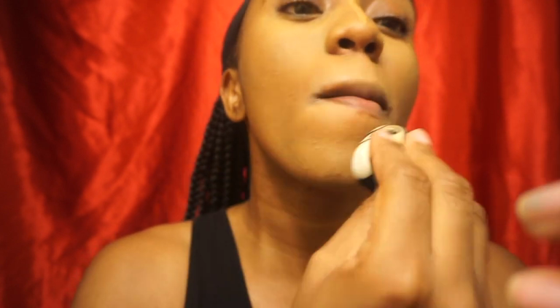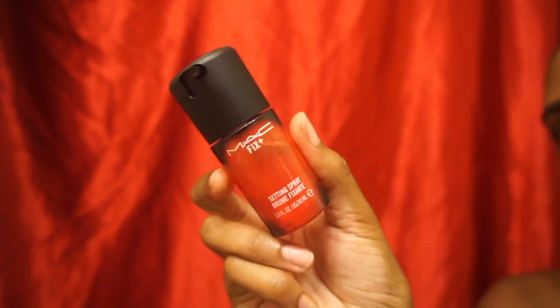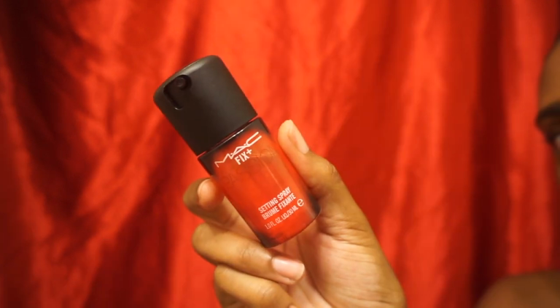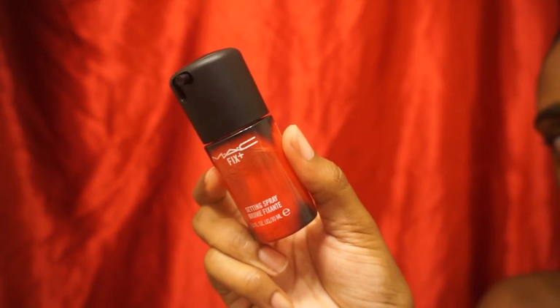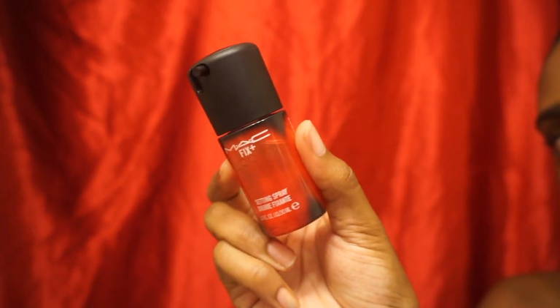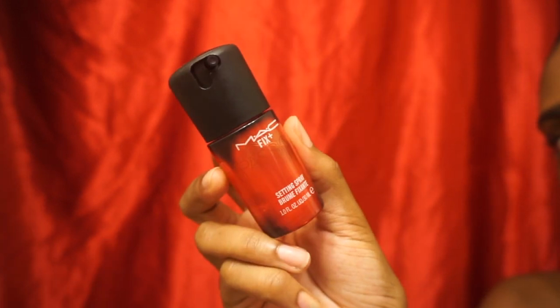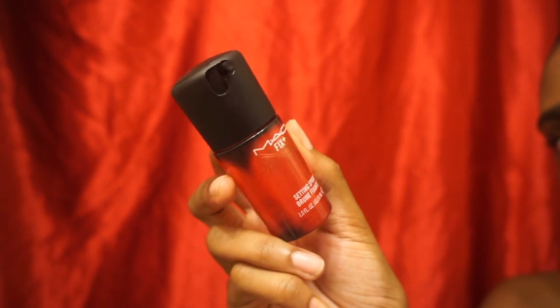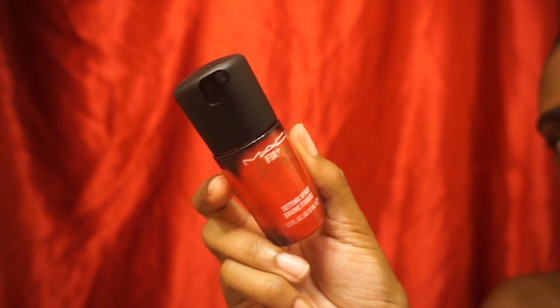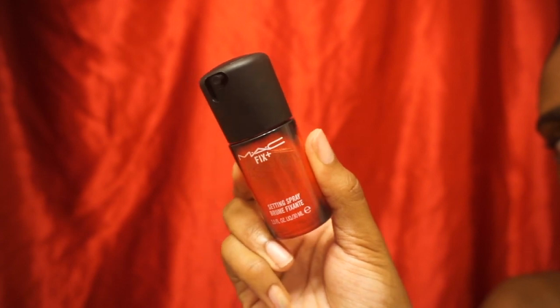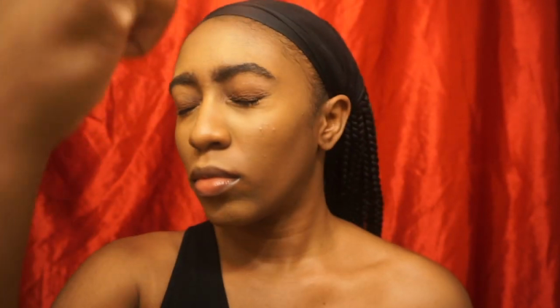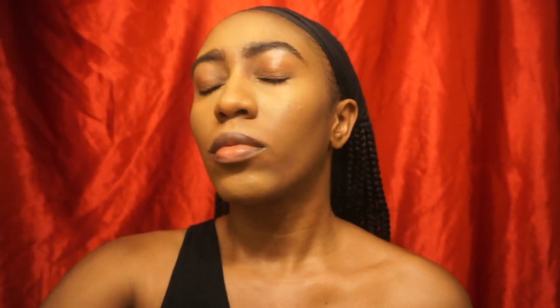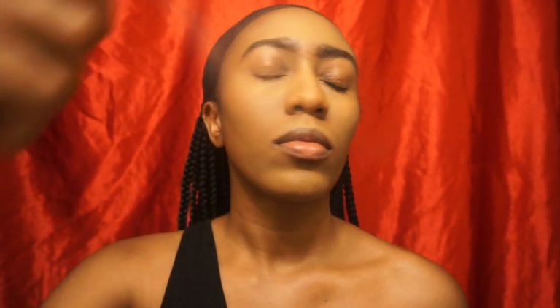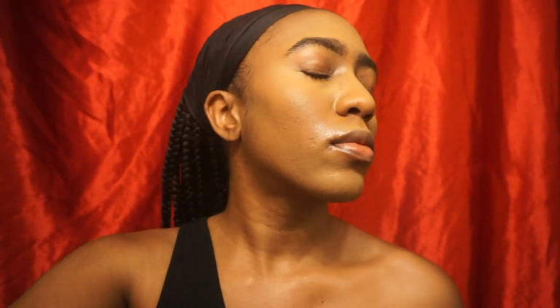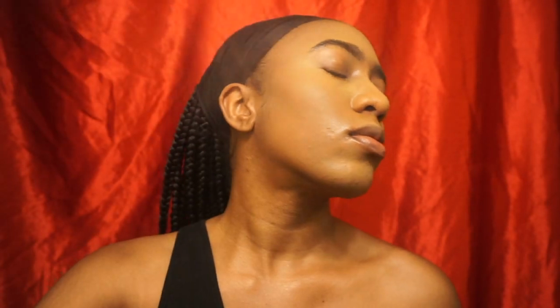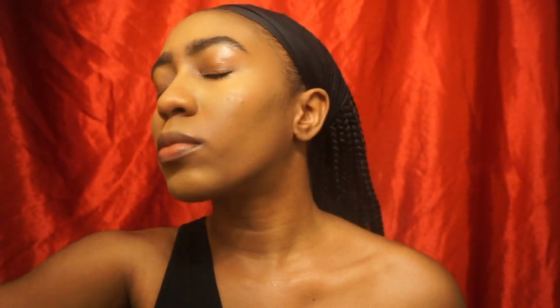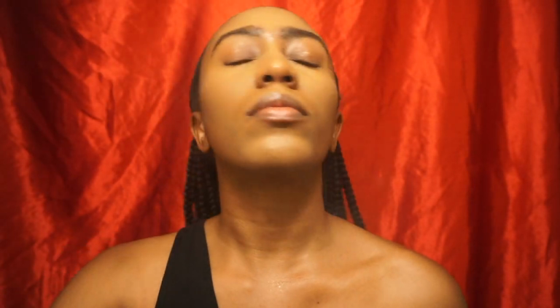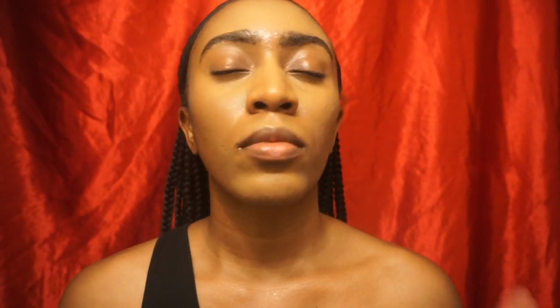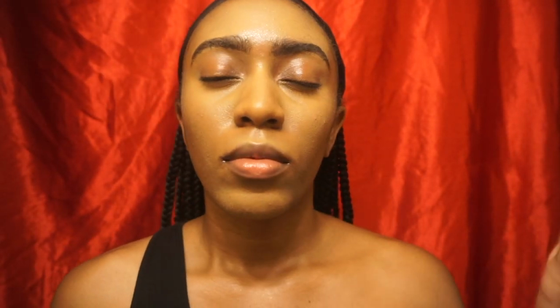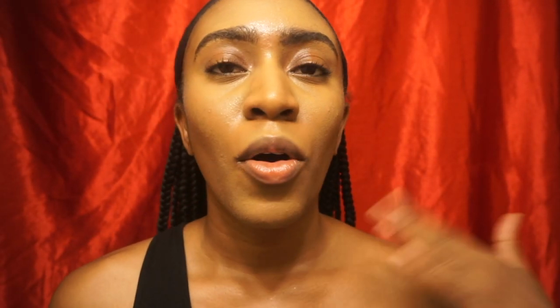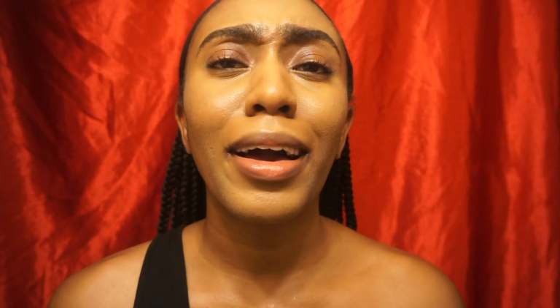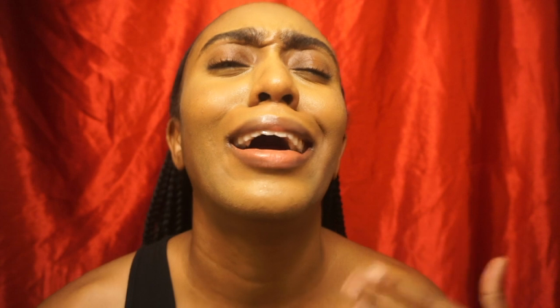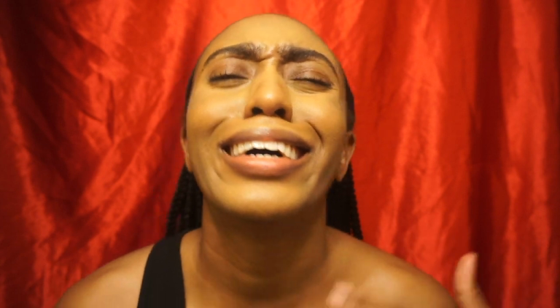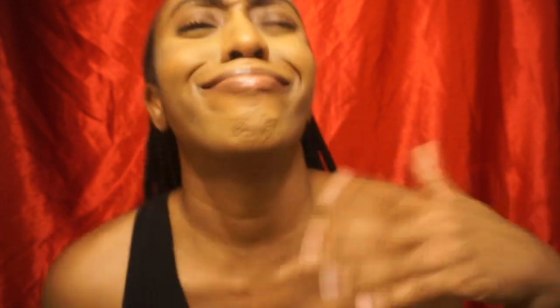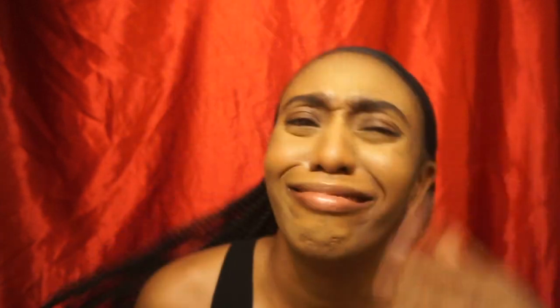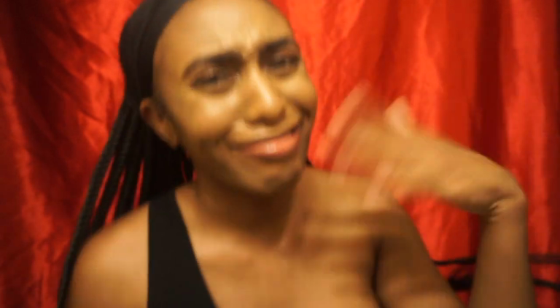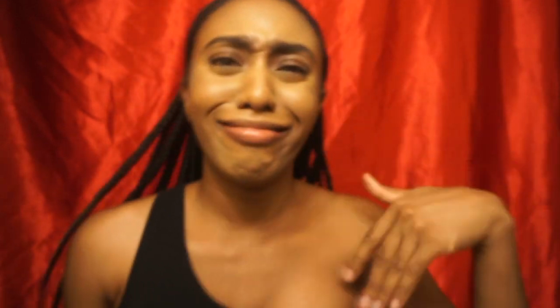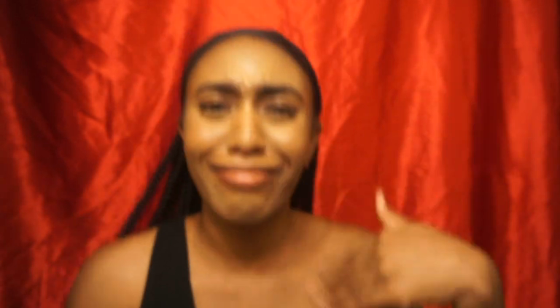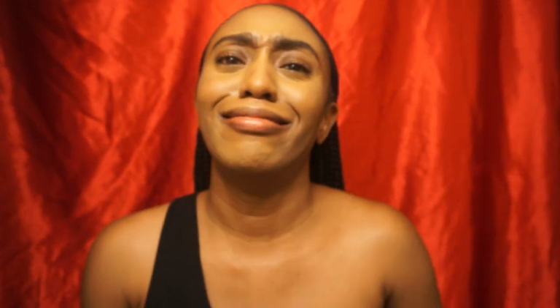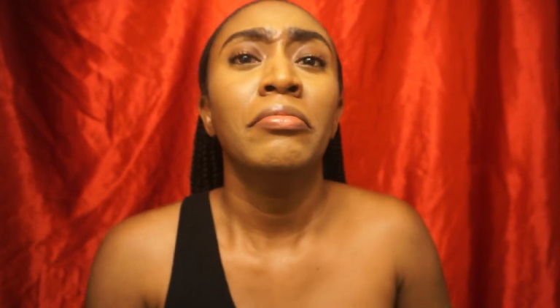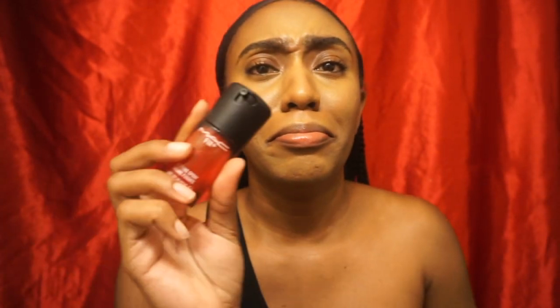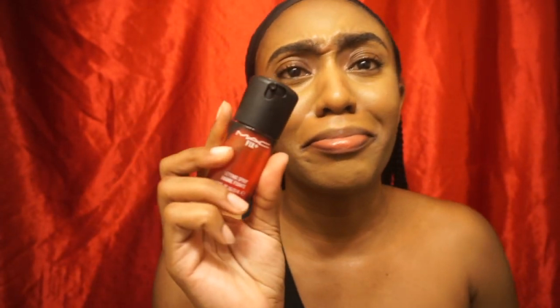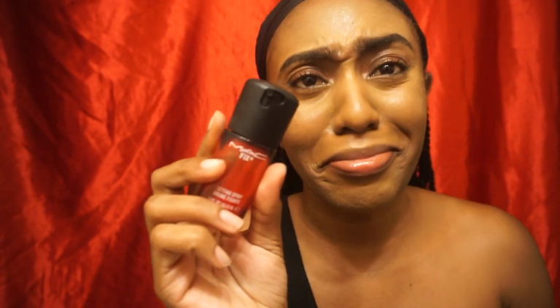Now I'm taking my Mini MAC Fix Plus in the Passion Scents. These sprays smell so good, I'm not exaggerating. They're about $16 but just try one.